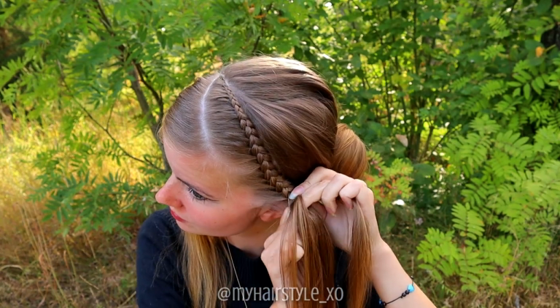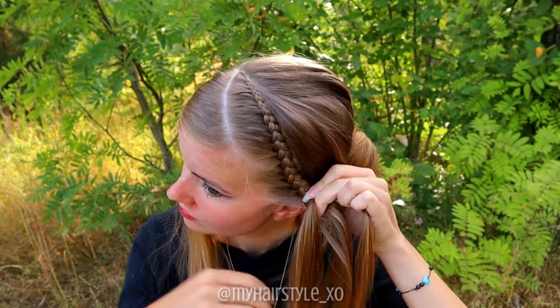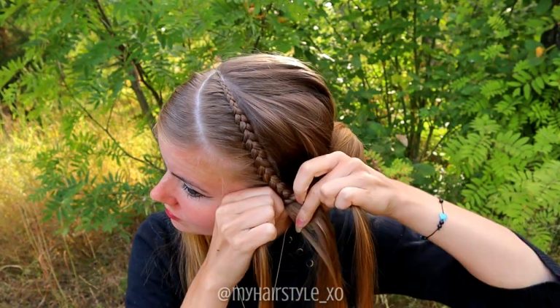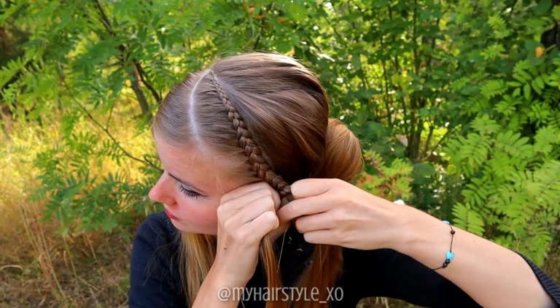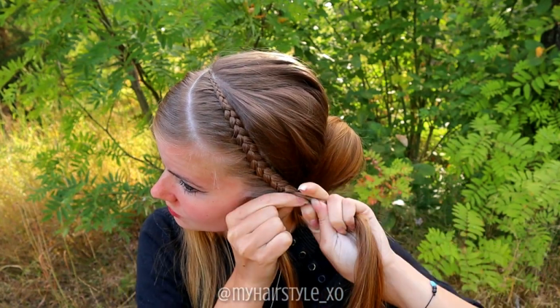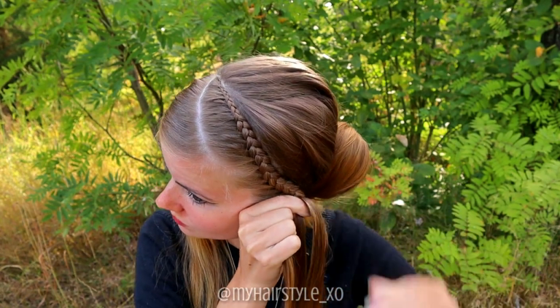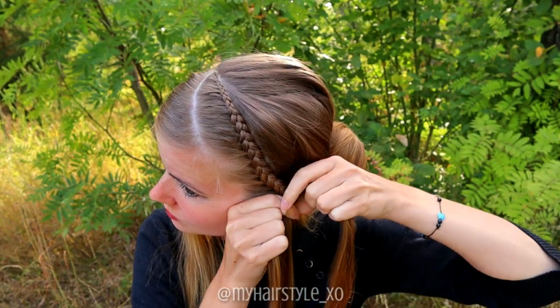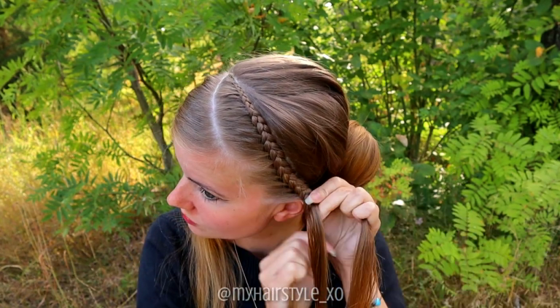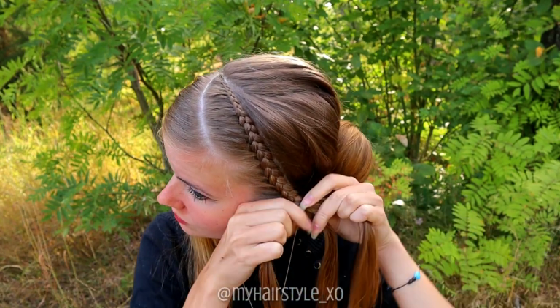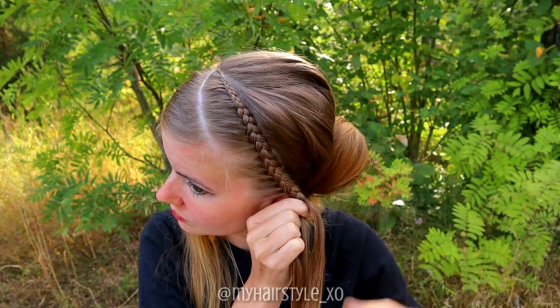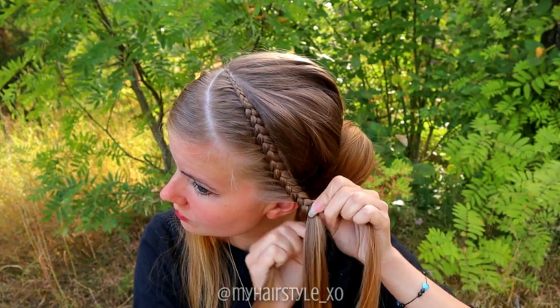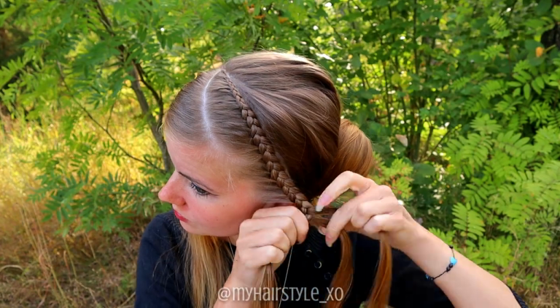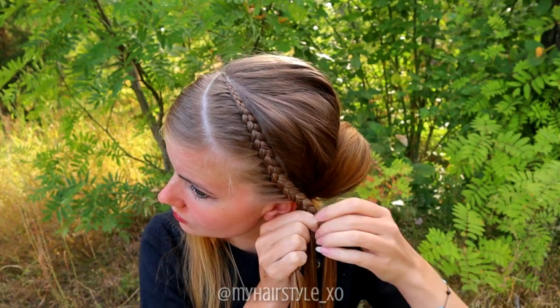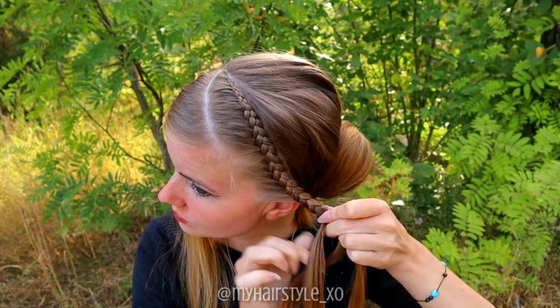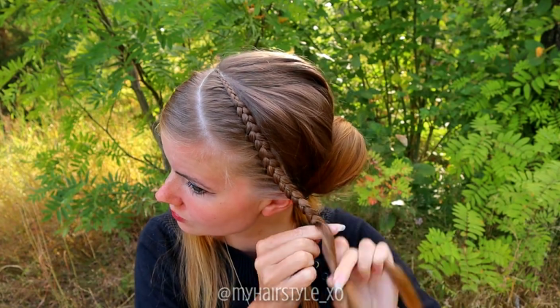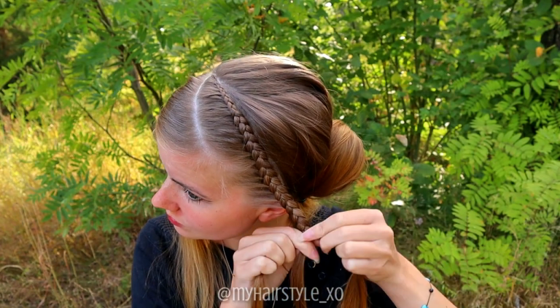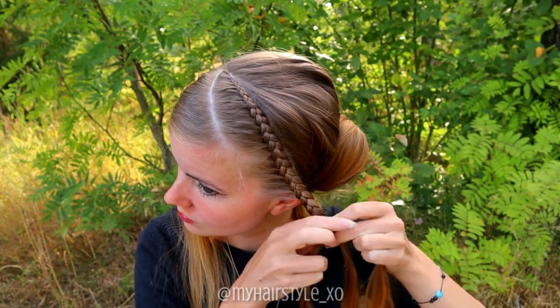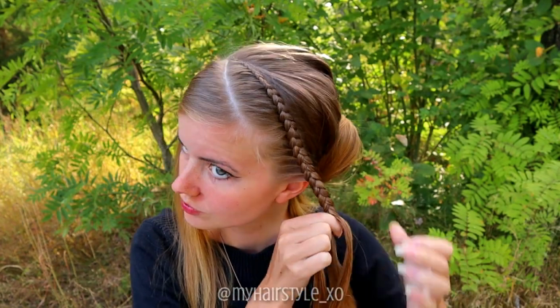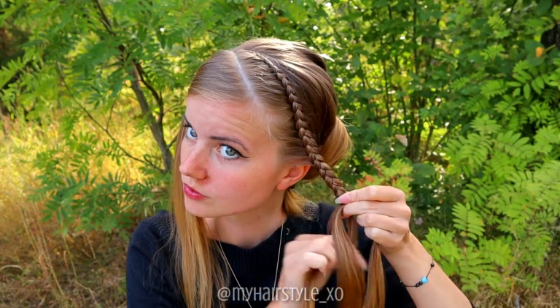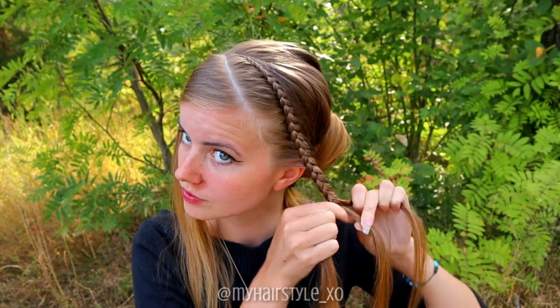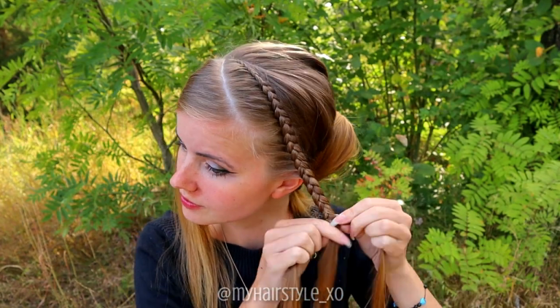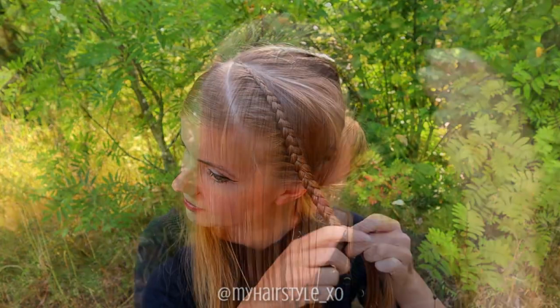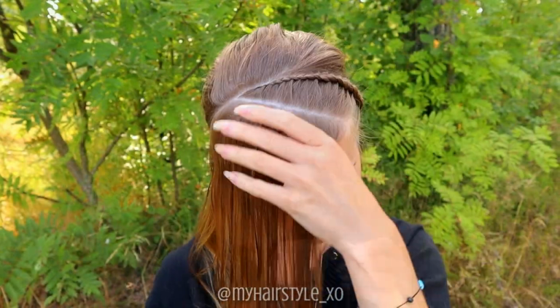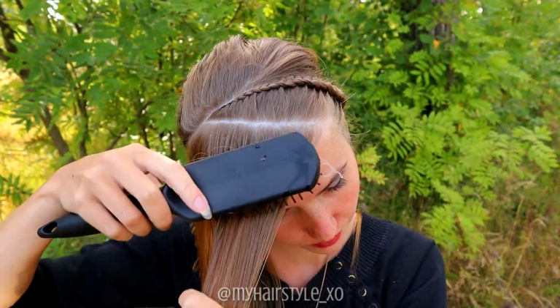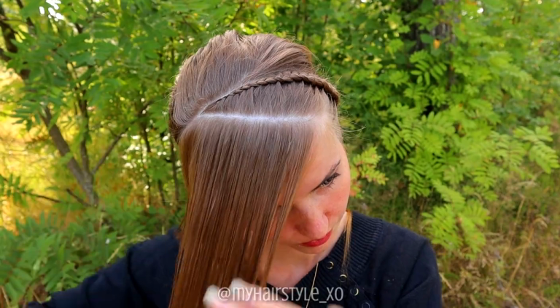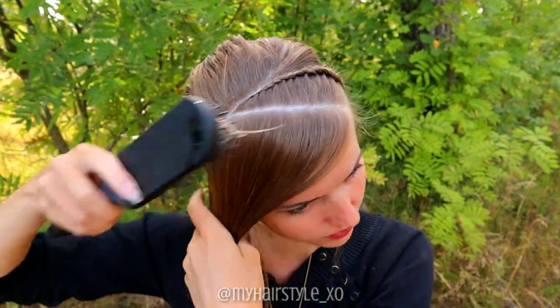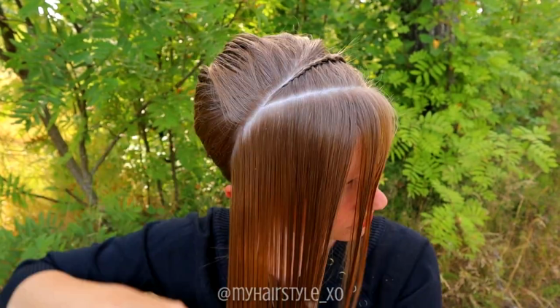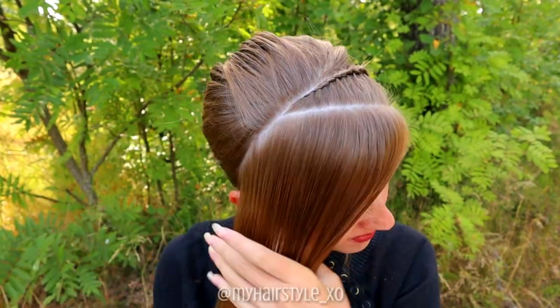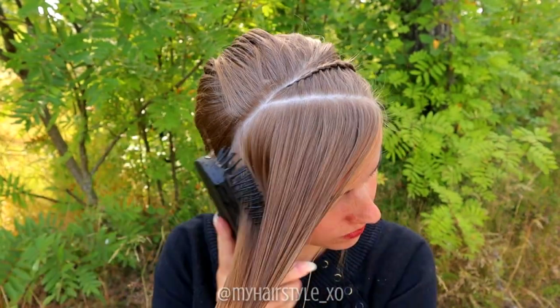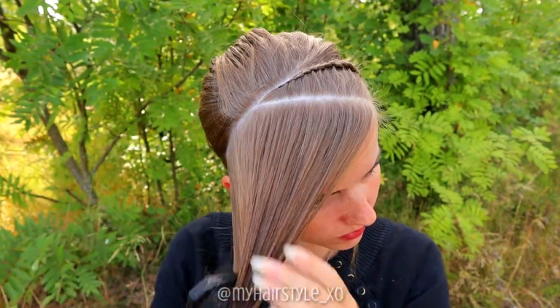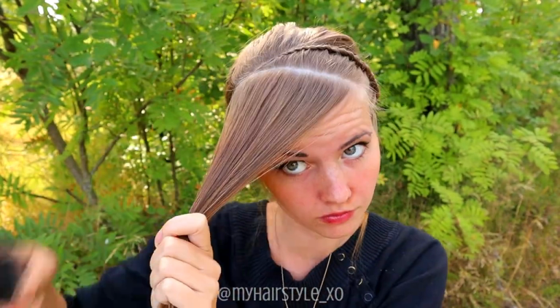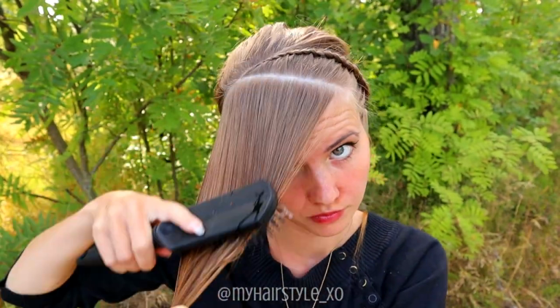Keep on braiding until you've braided the whole section. After the last additions, keep on braiding until the braid reaches the back side of your head. At the end, these braids will tie together. Now prepare the other side of the hair.